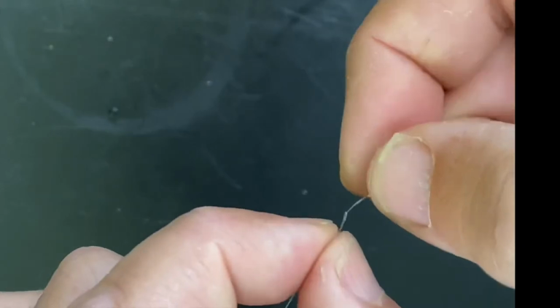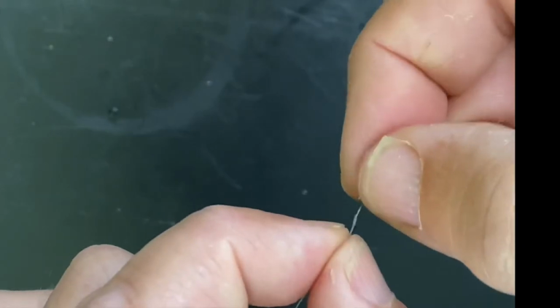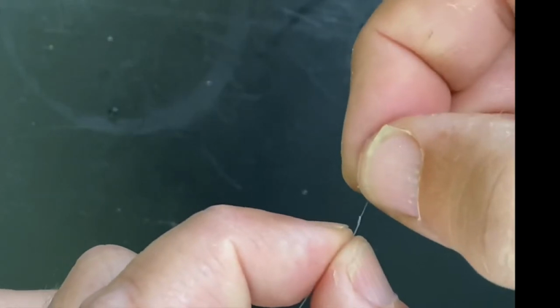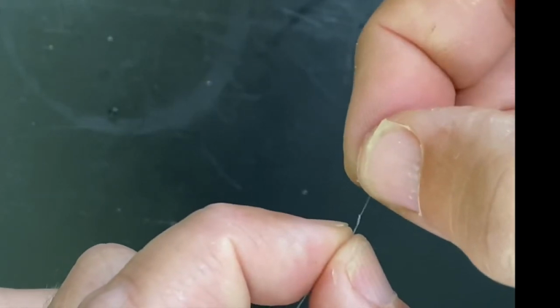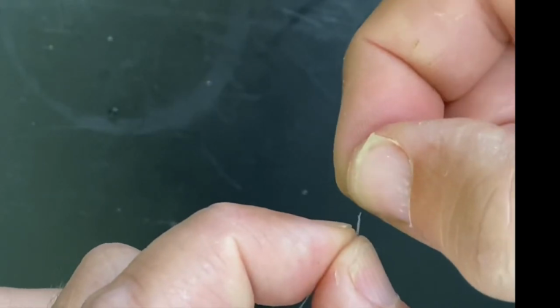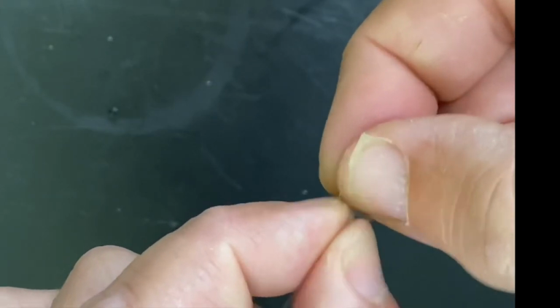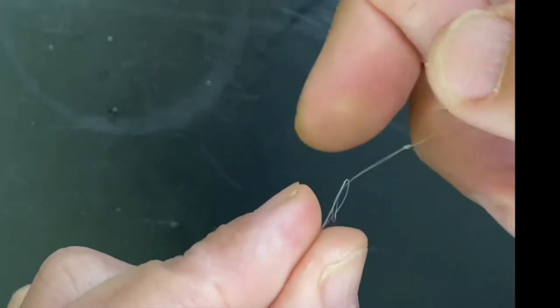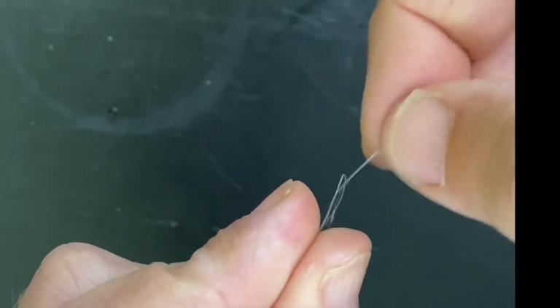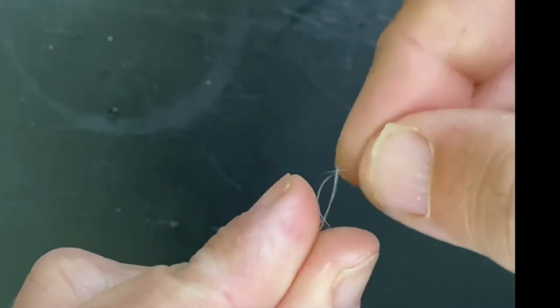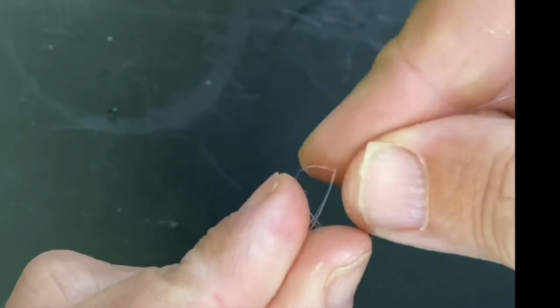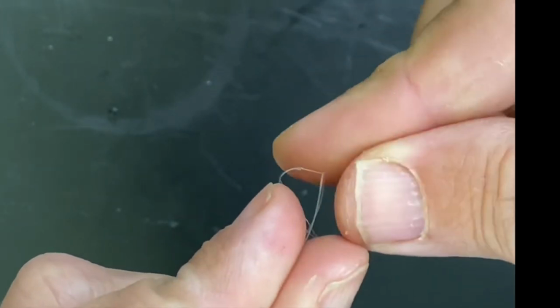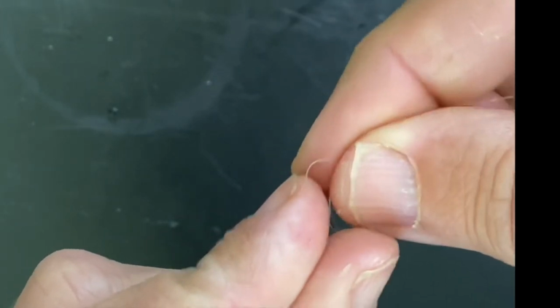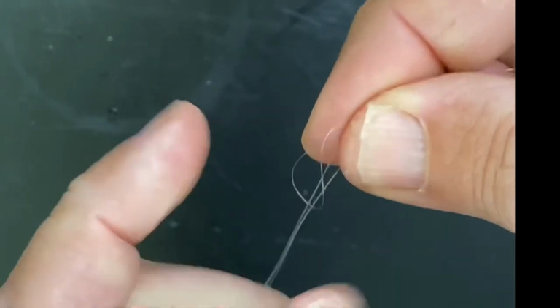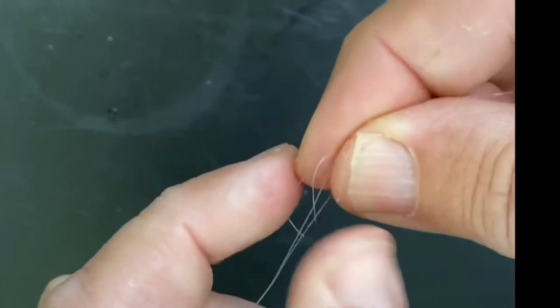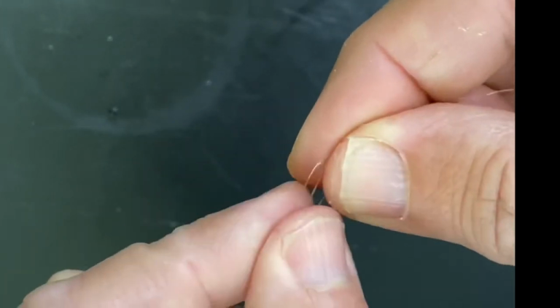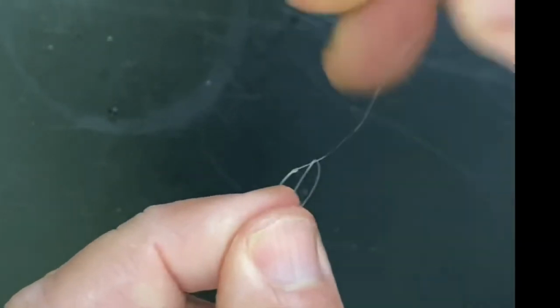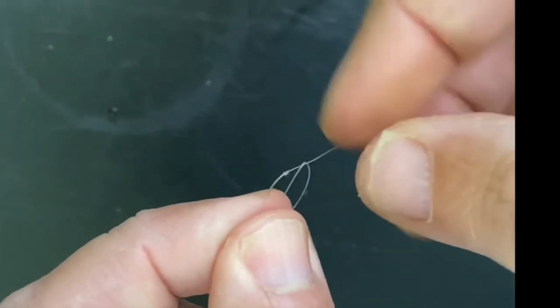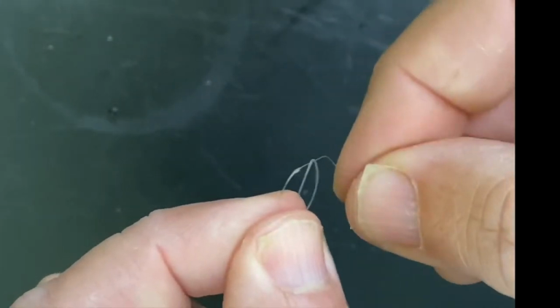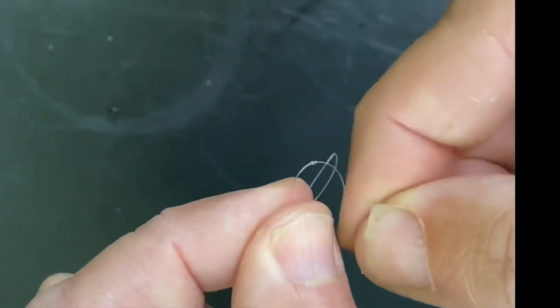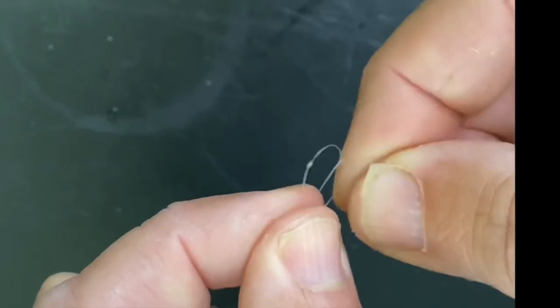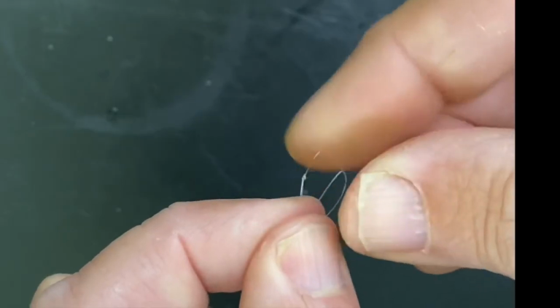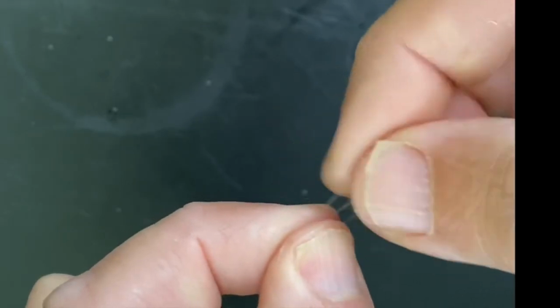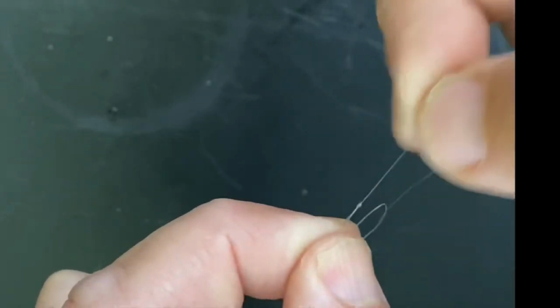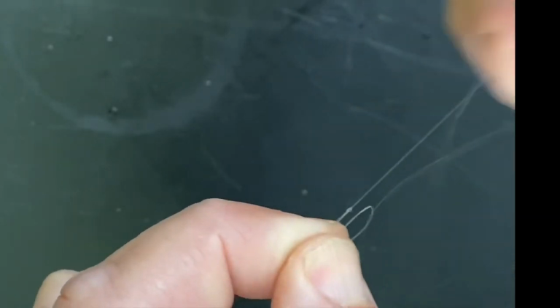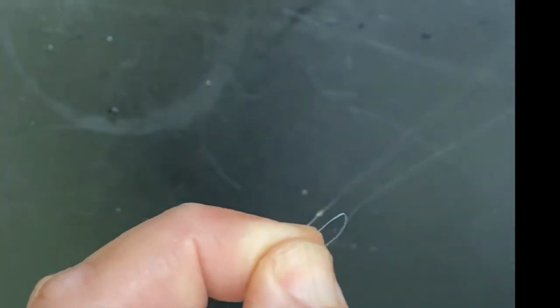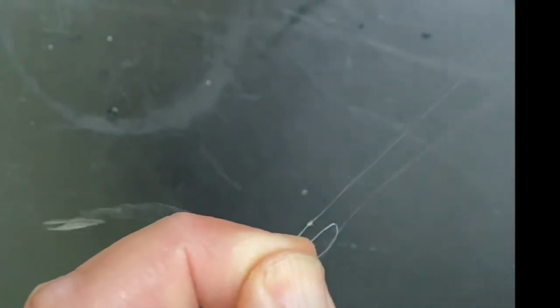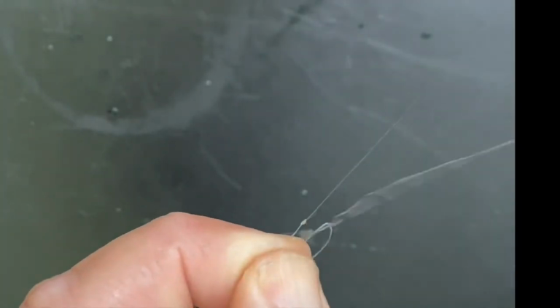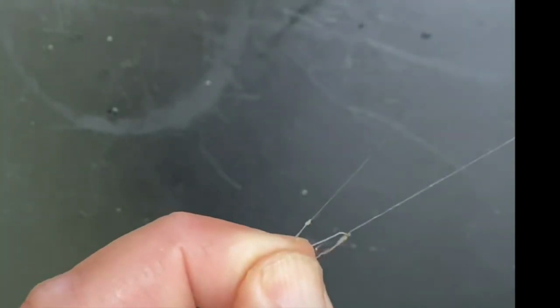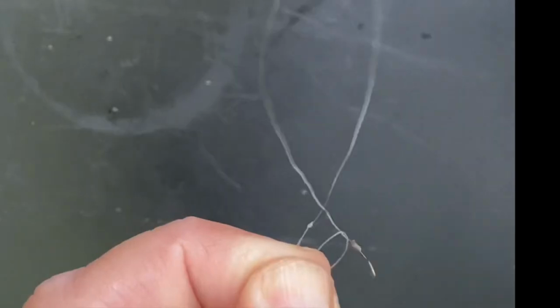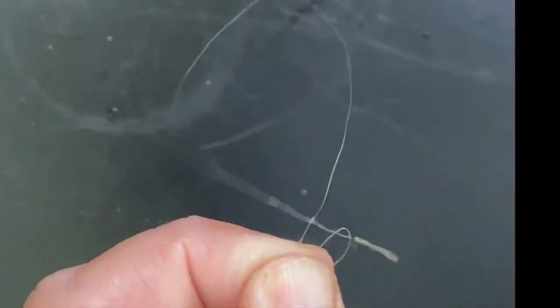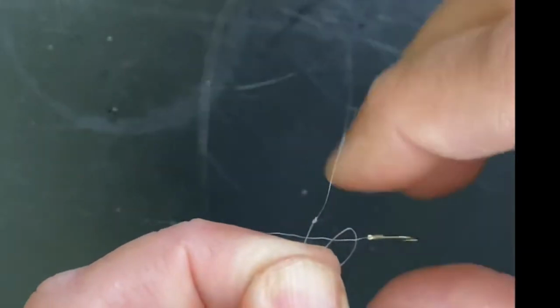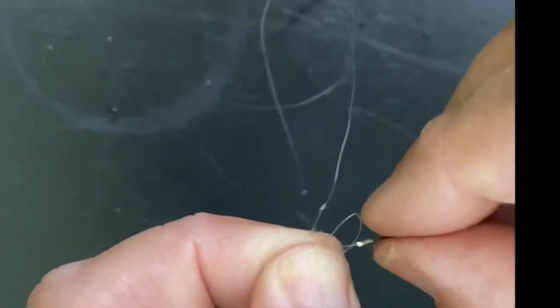You can take your hook length off by pushing the two lines together and removing the hook from the loop, and swapping out for a different size.